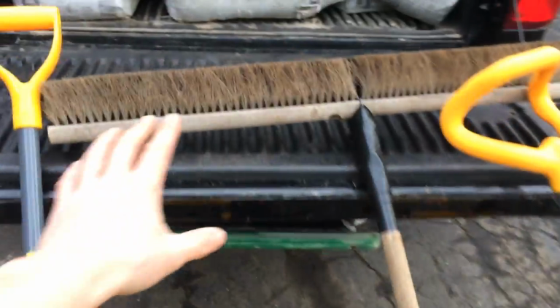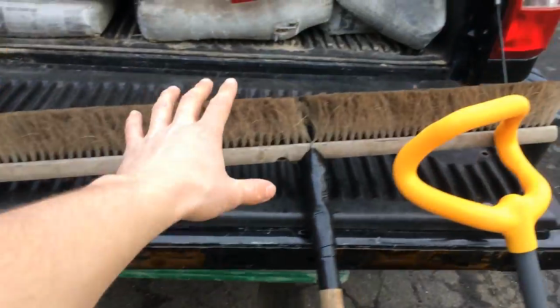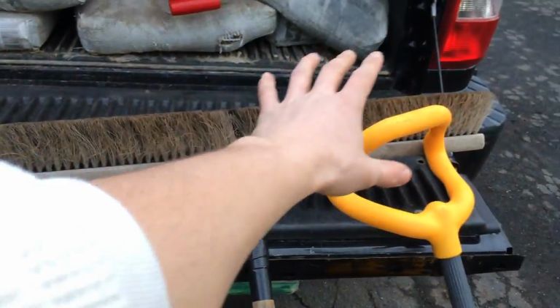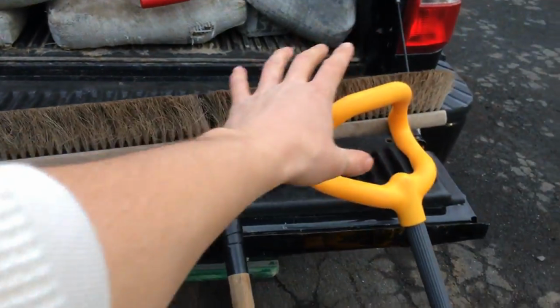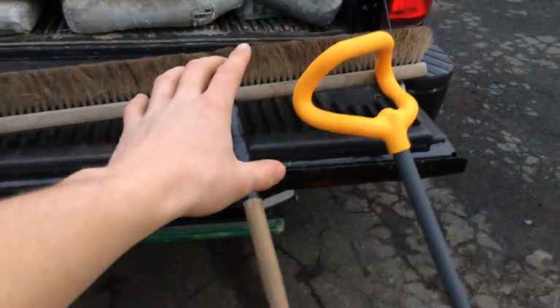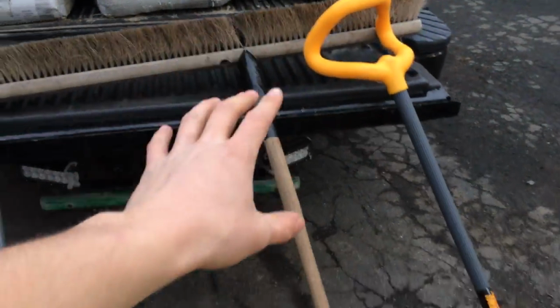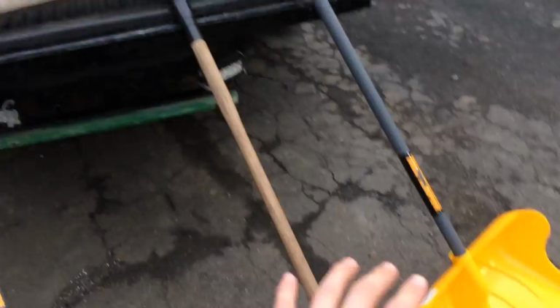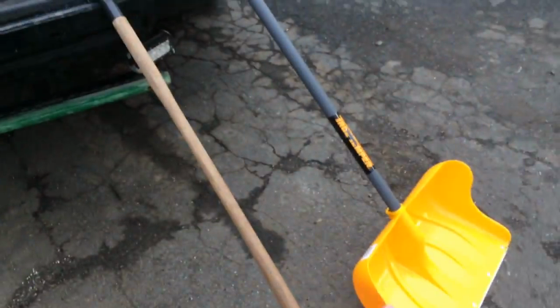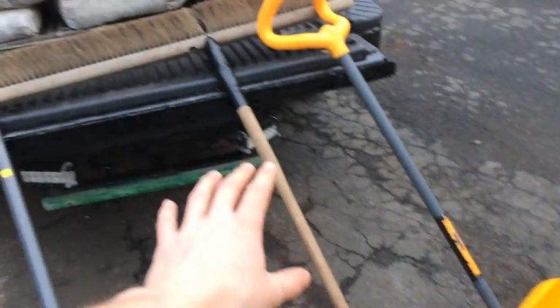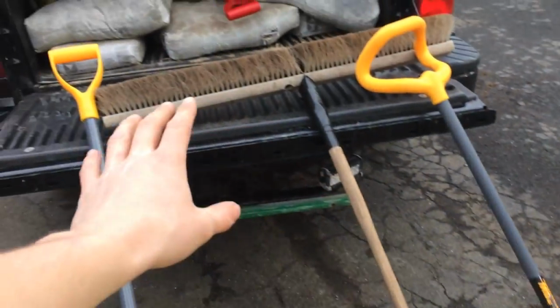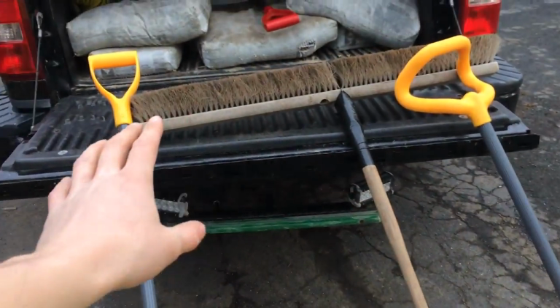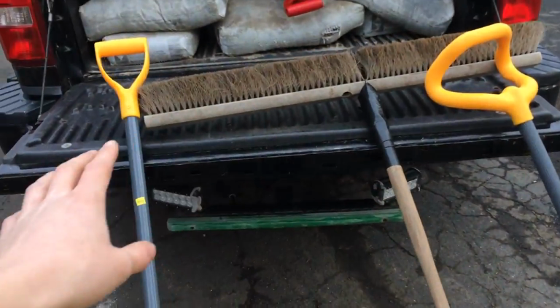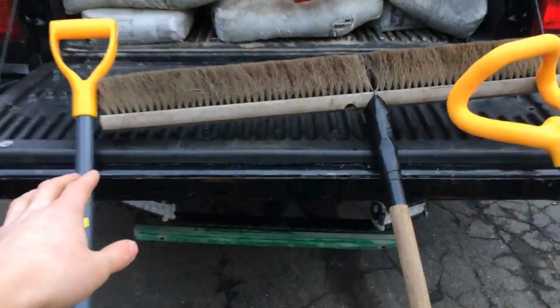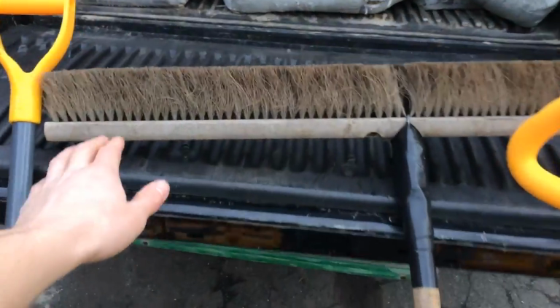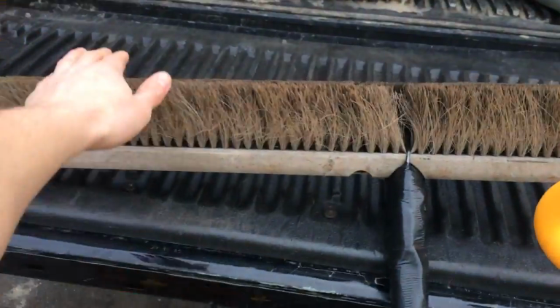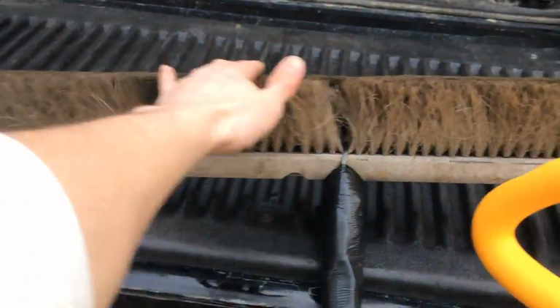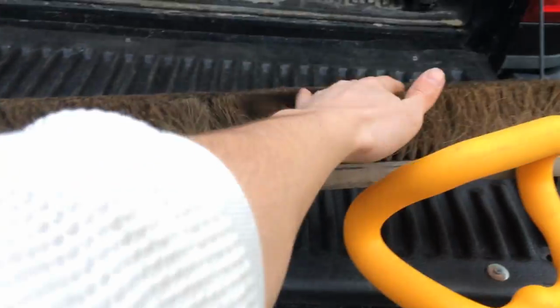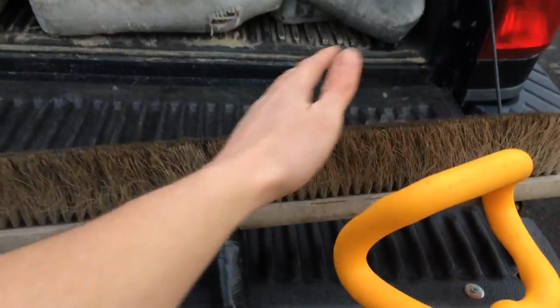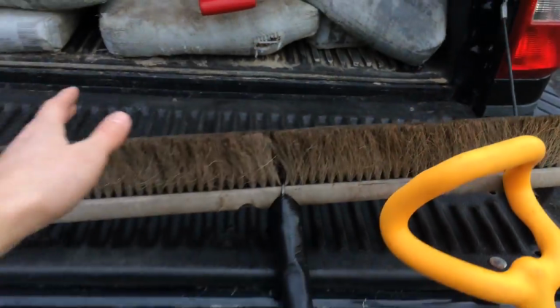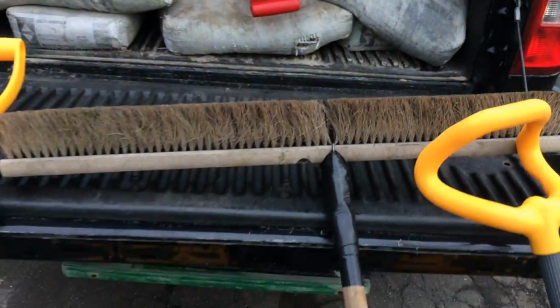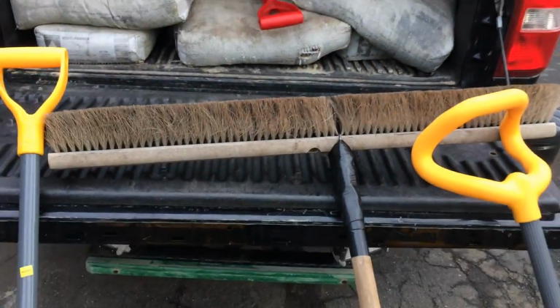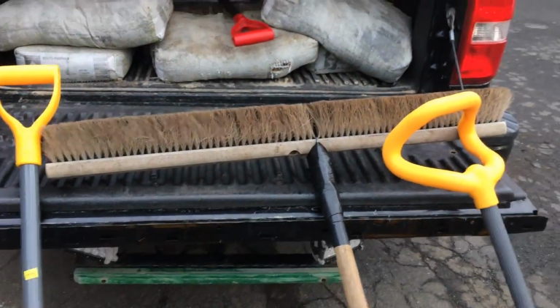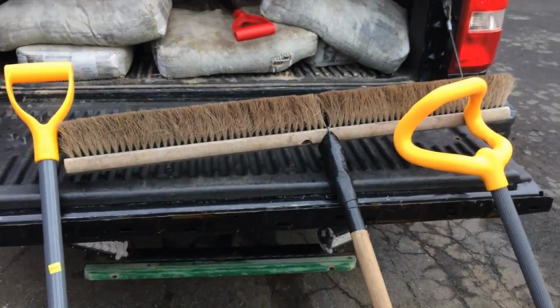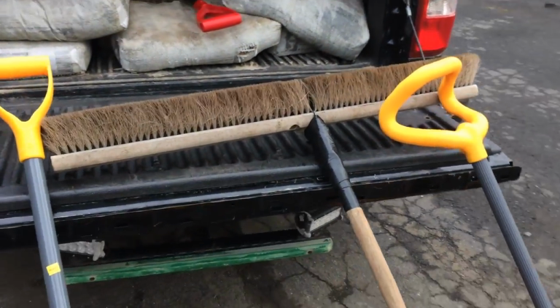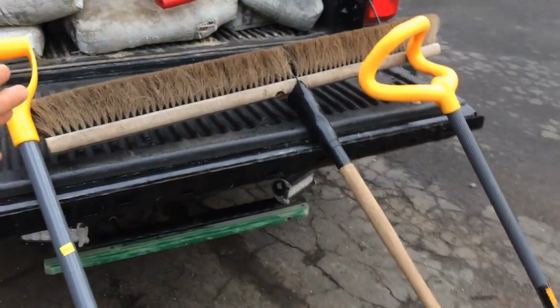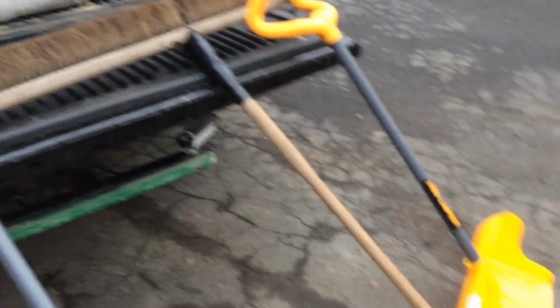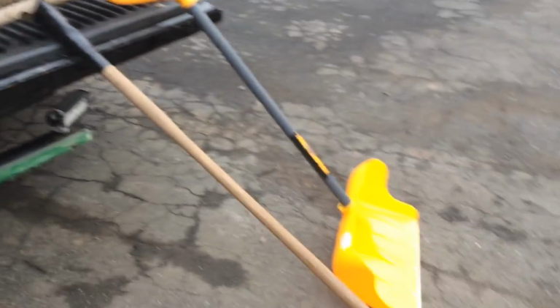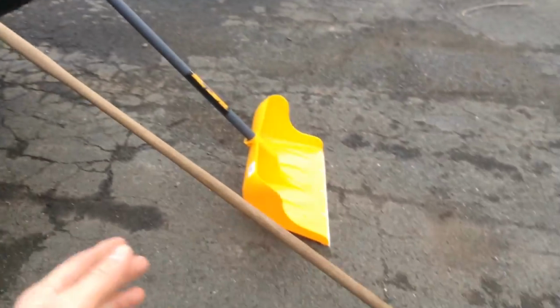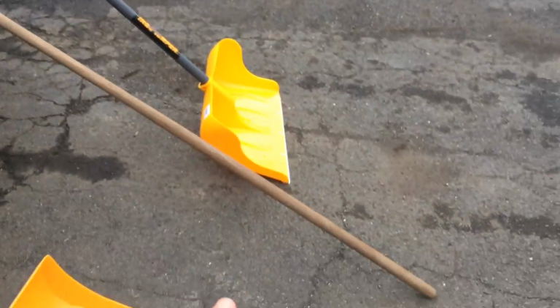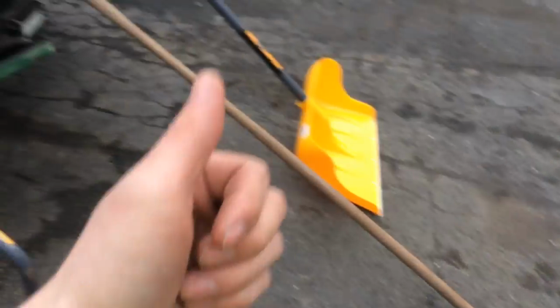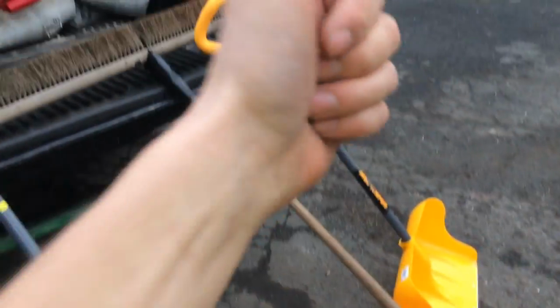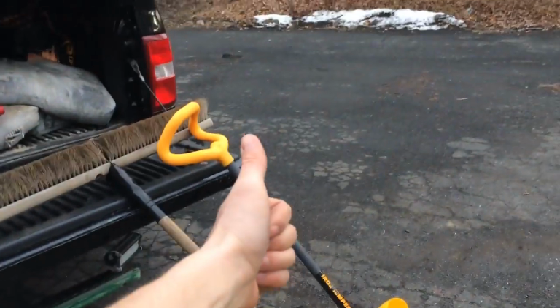I also have this broom. I make extra money by cleaning off cars — it's a soft bristled brush. Very easy to make an extra $20 by cleaning off cars.